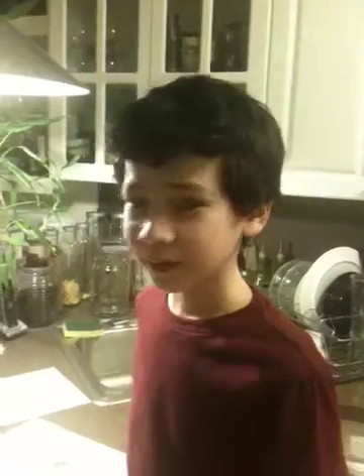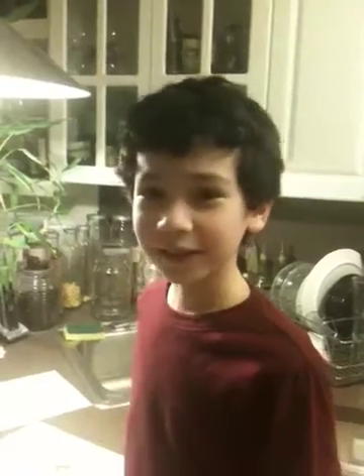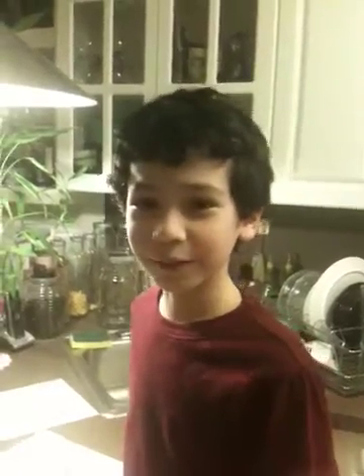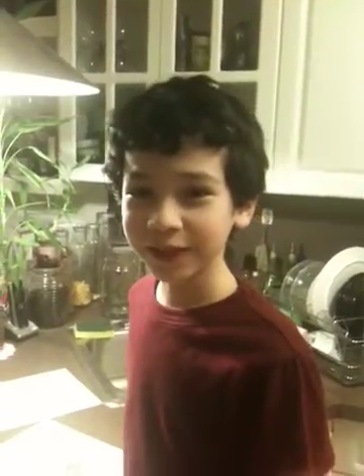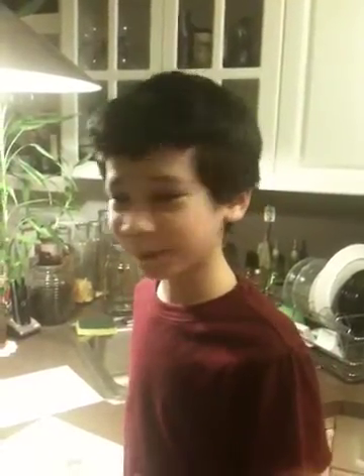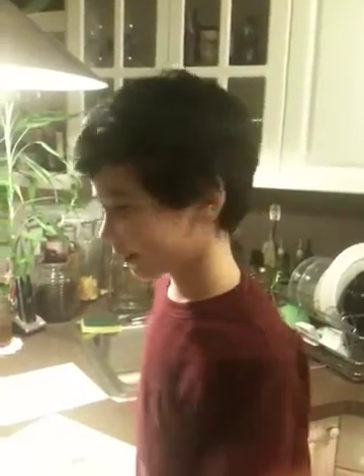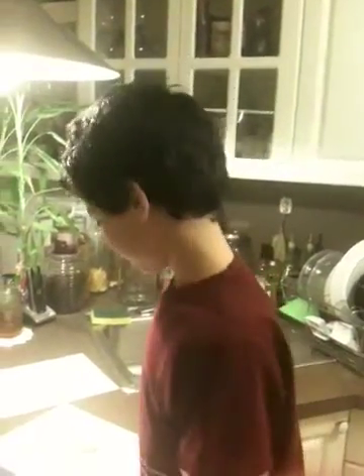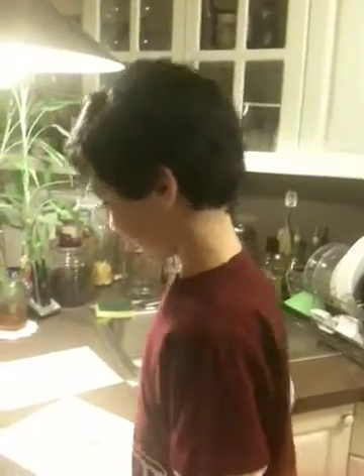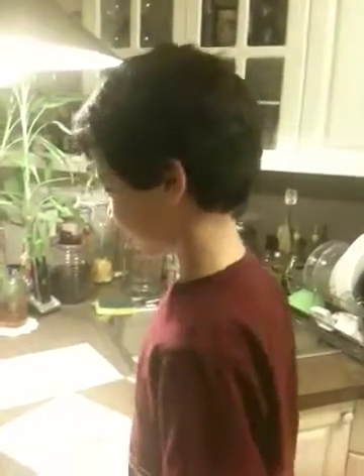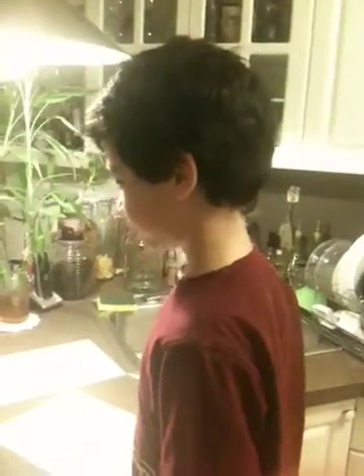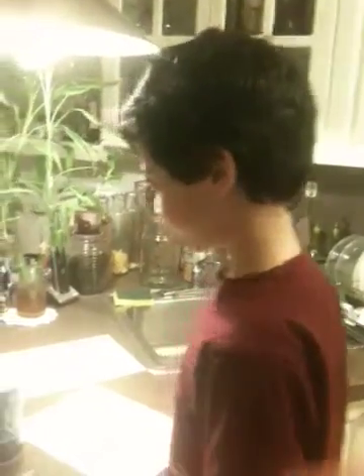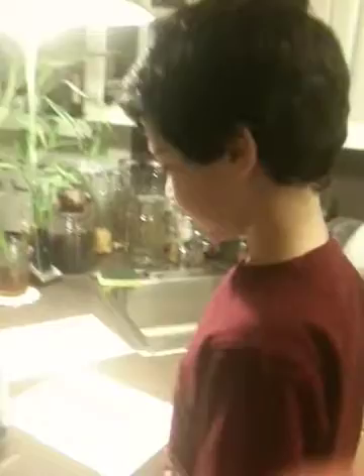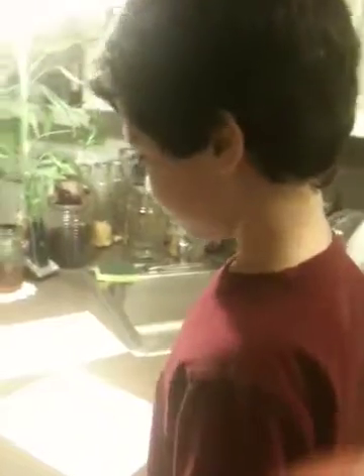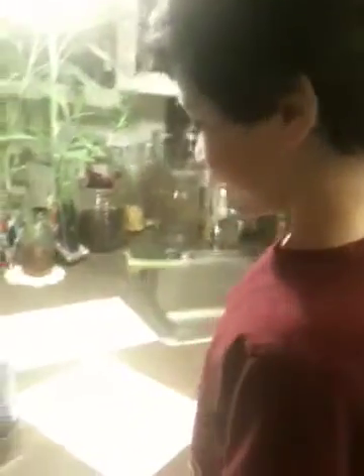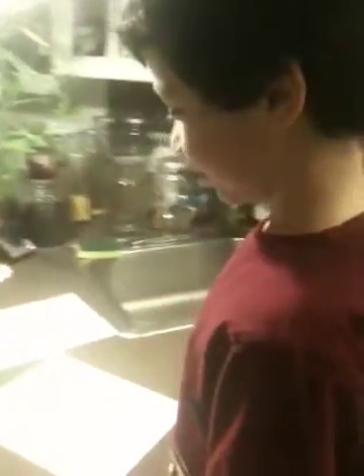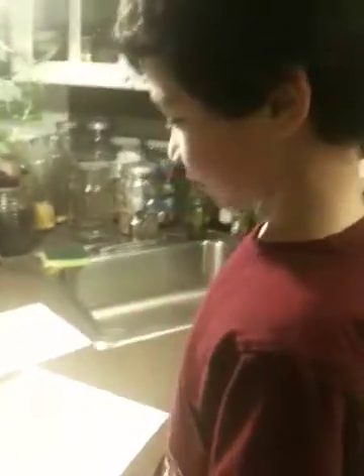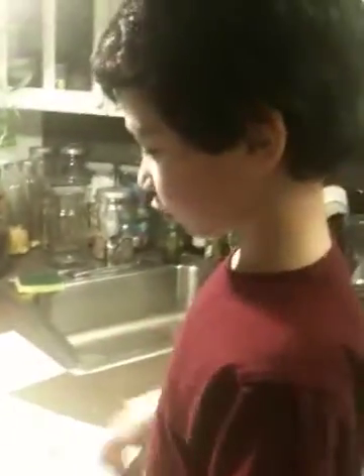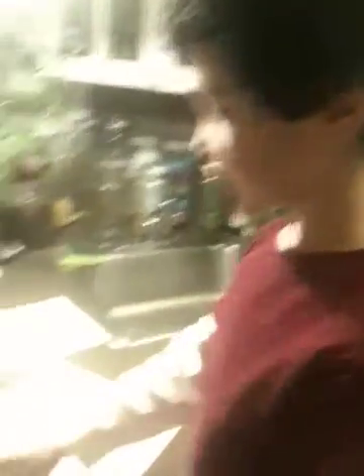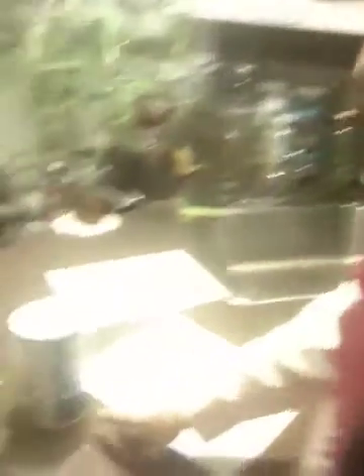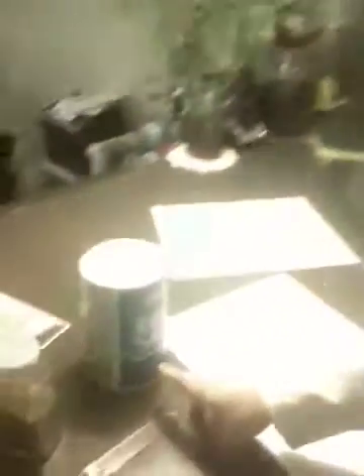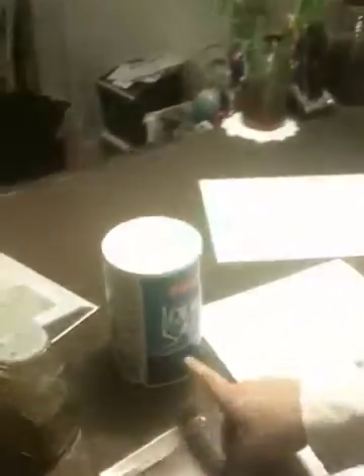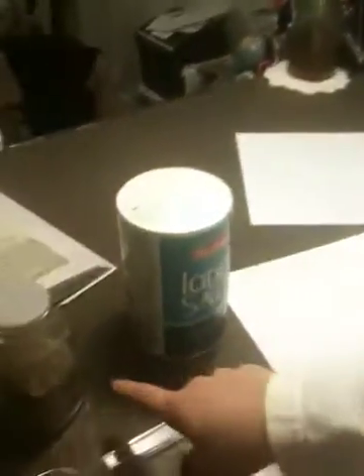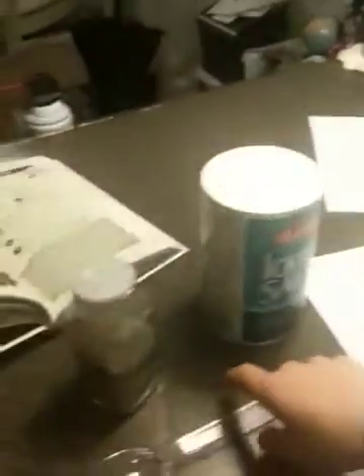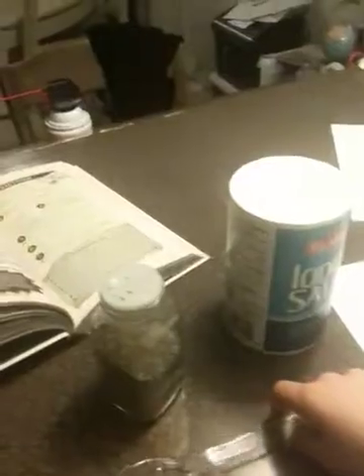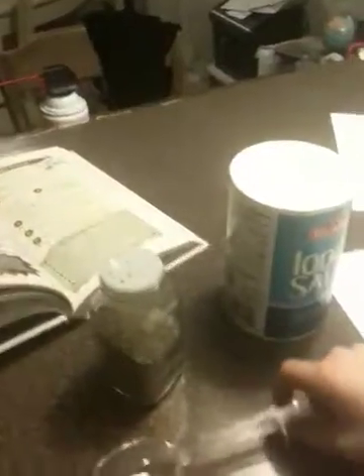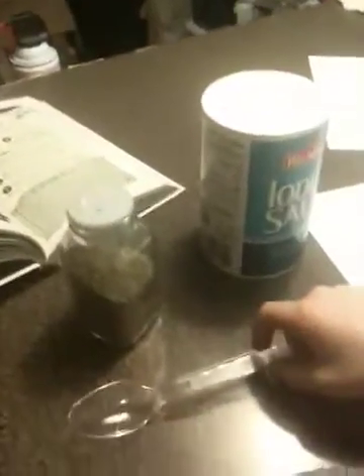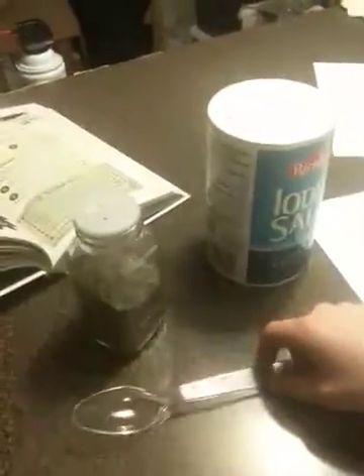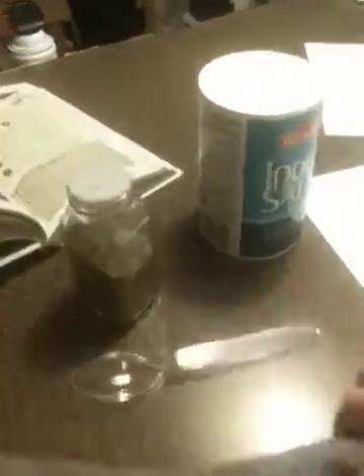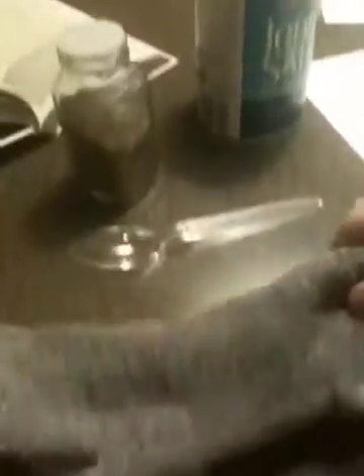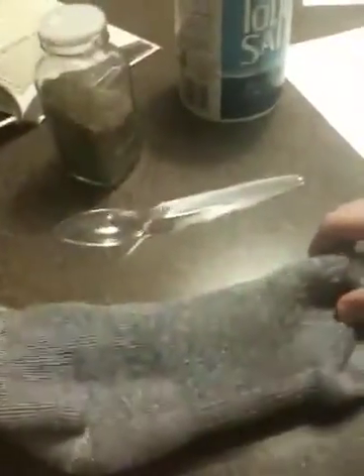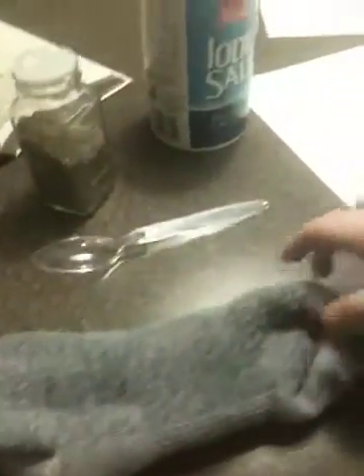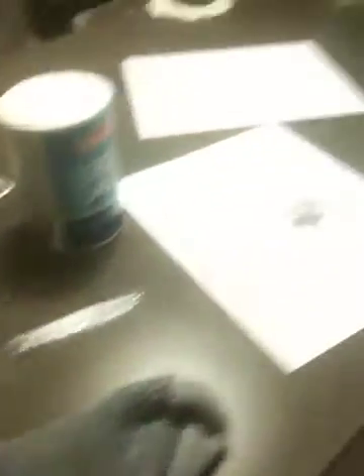Hello, today we will be doing this experiment called the Electric Spoon. What you will need is some salt, some black pepper, a plastic spoon, a wool sock, and two pieces of paper.